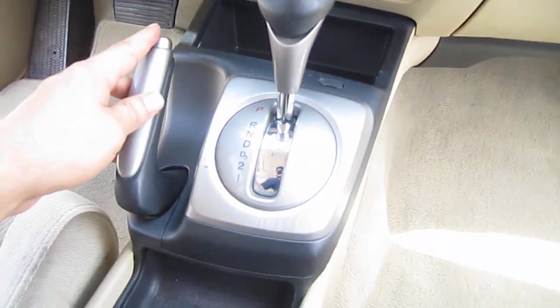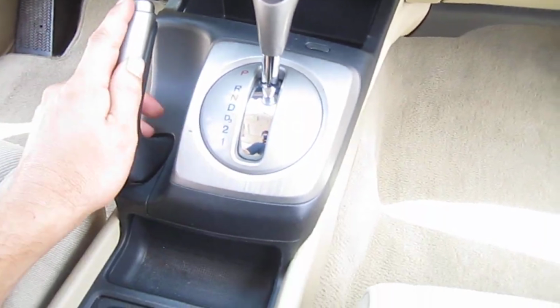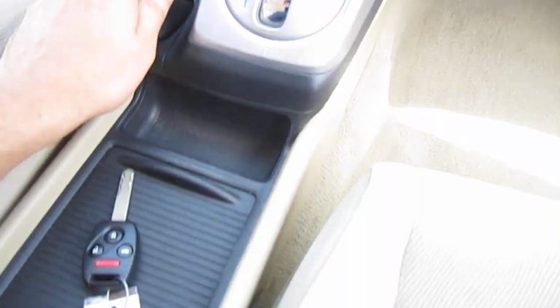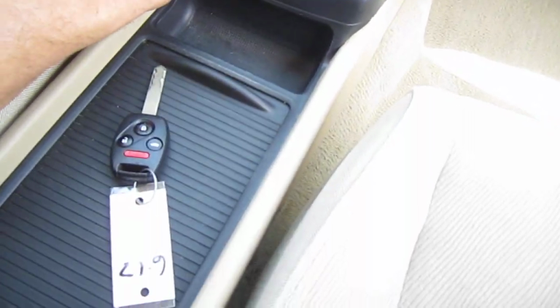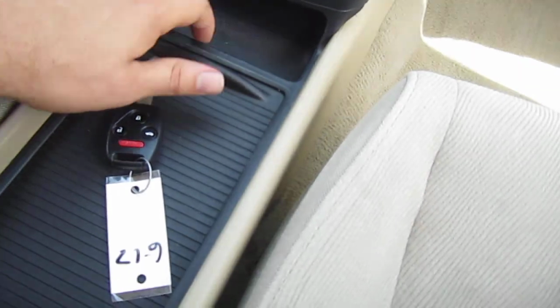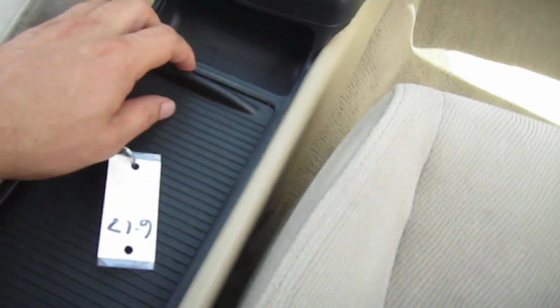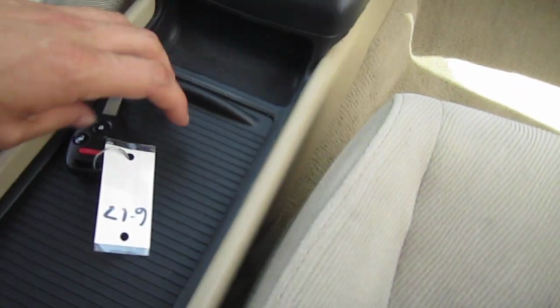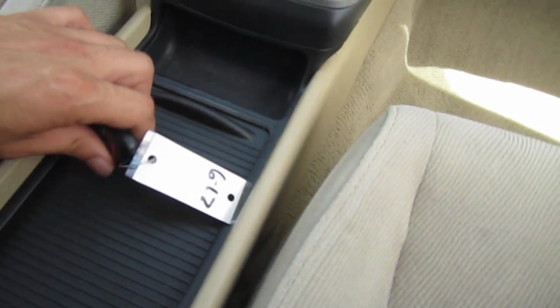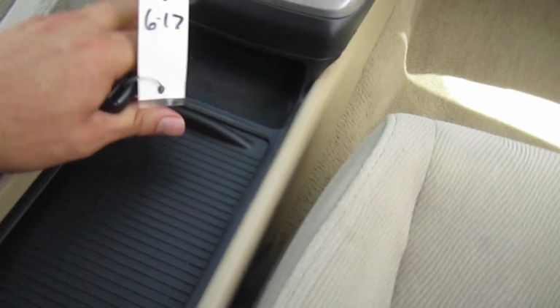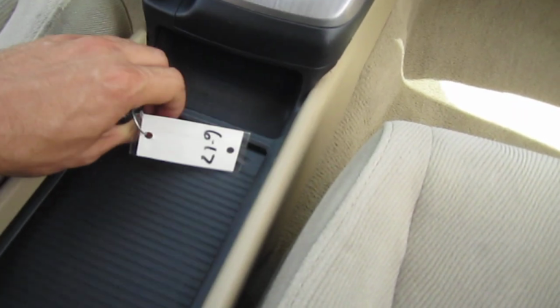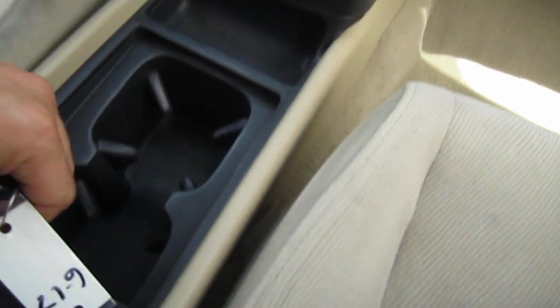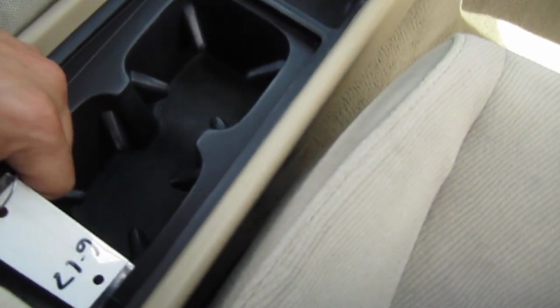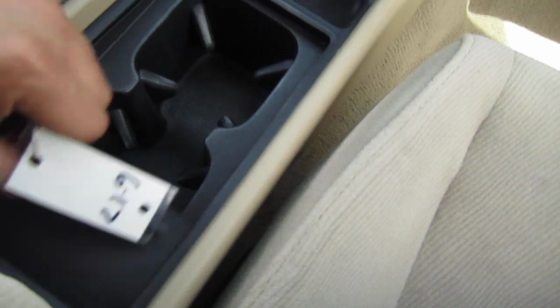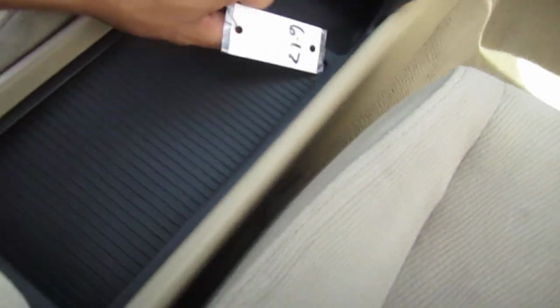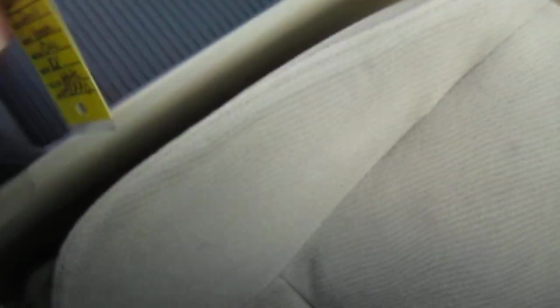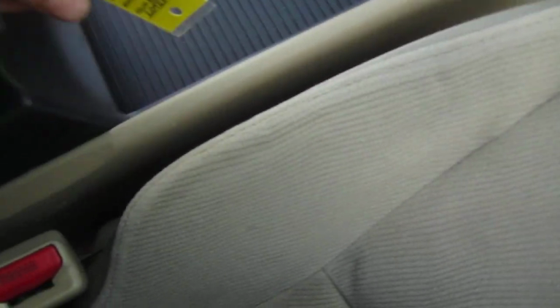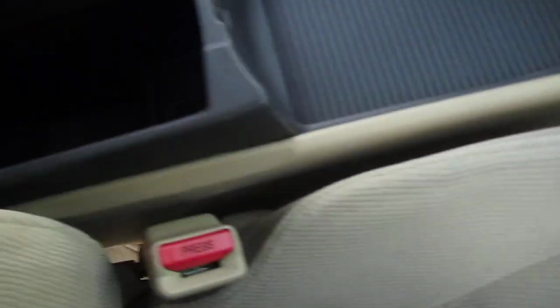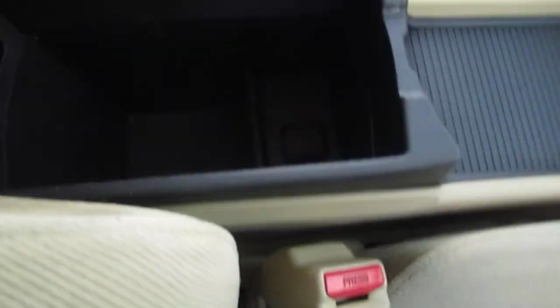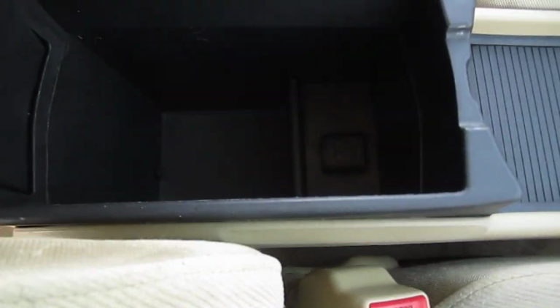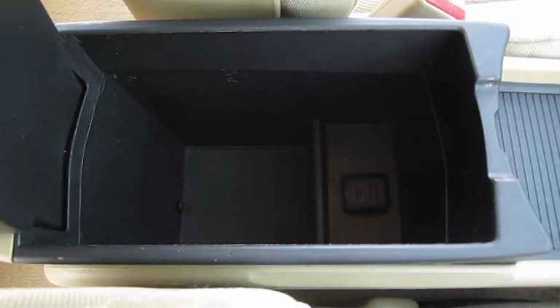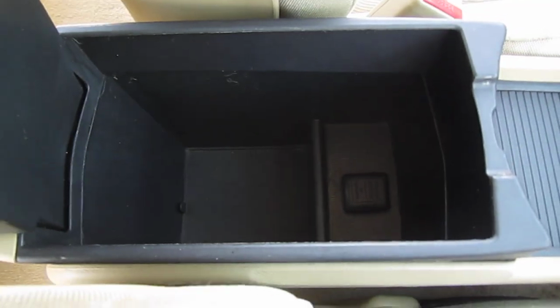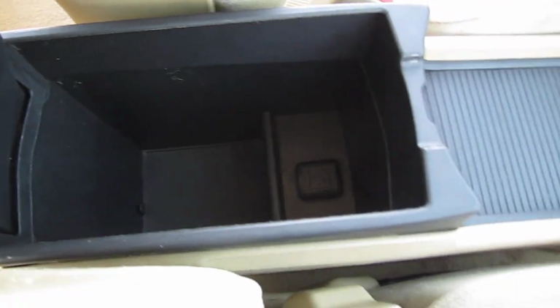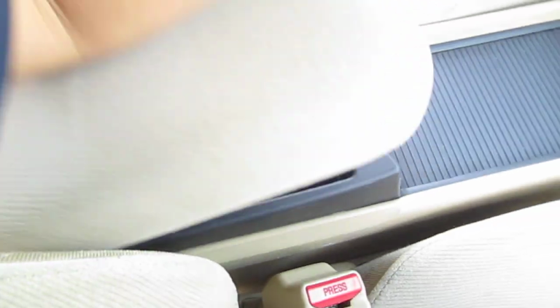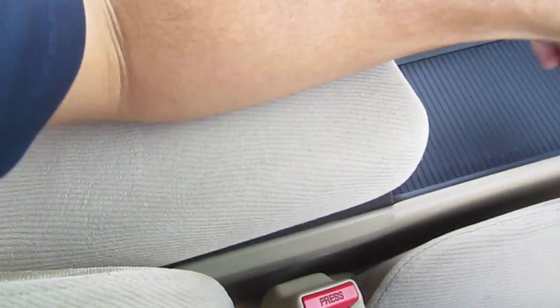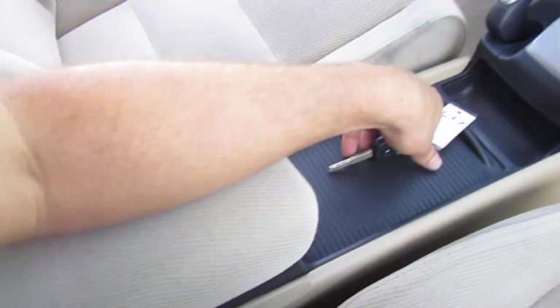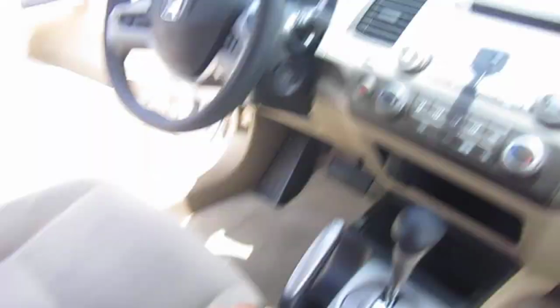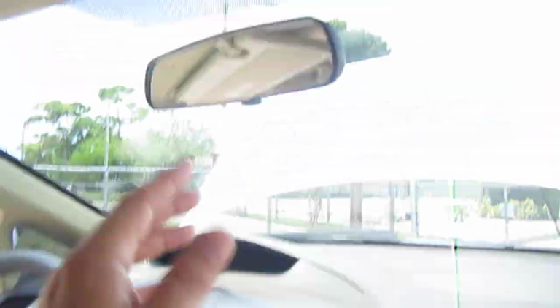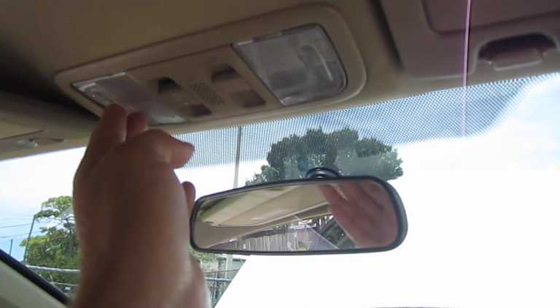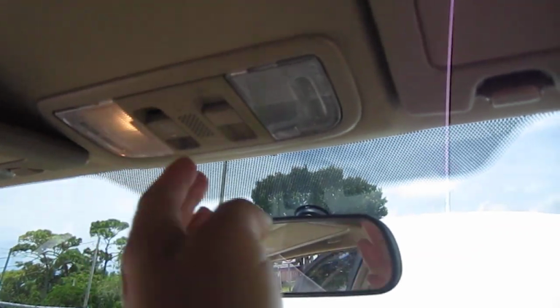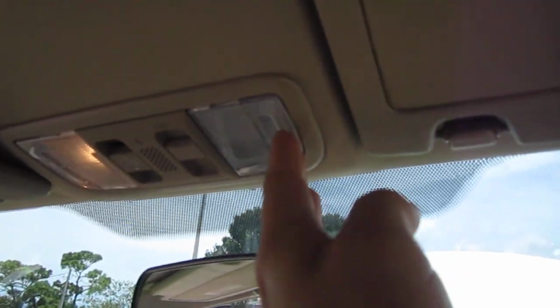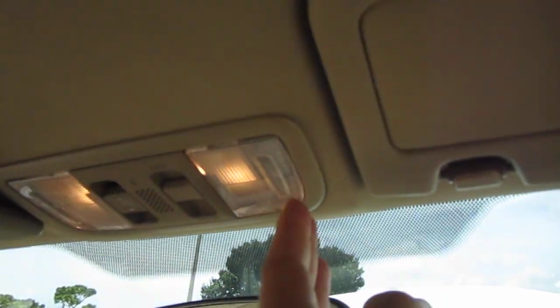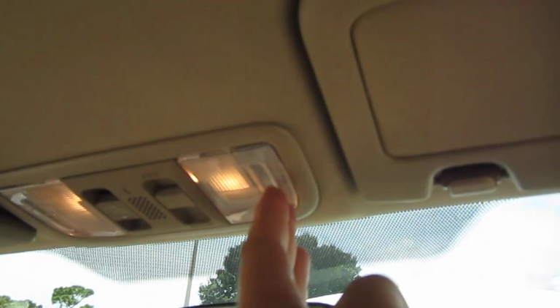Automatic transmission. There's our keyless entry there. Dual cup holders and a nice spacious center console armrest with an additional charging port down below.